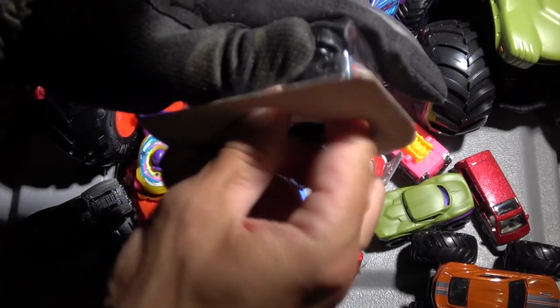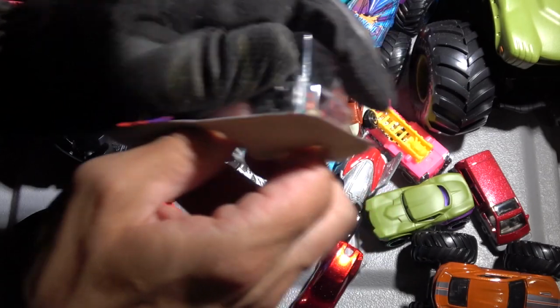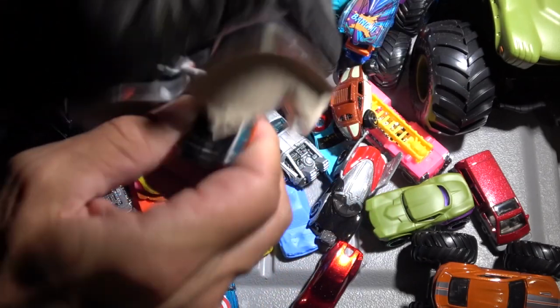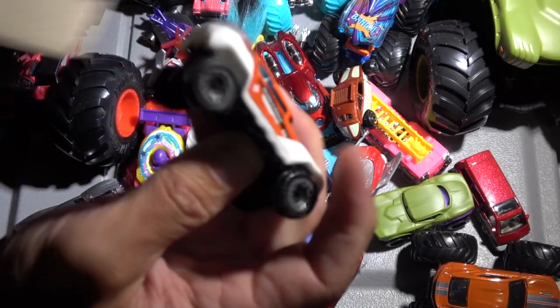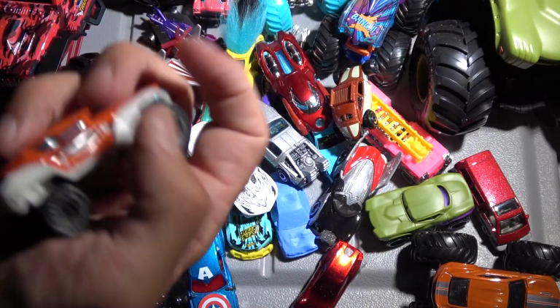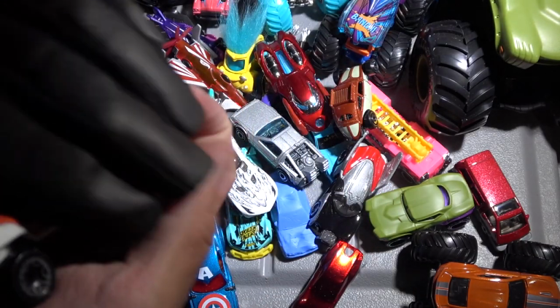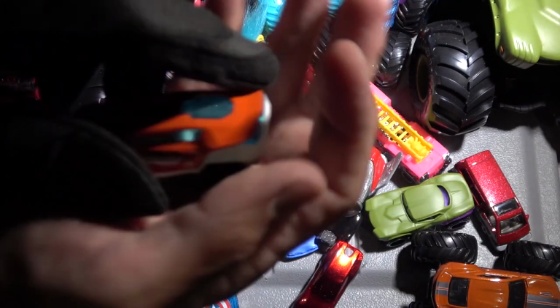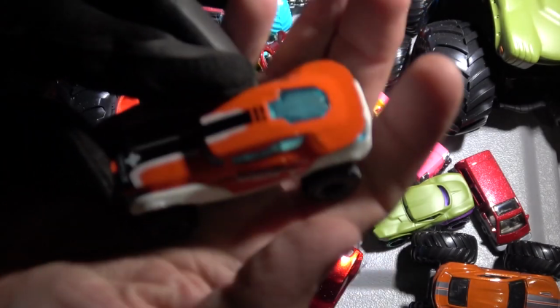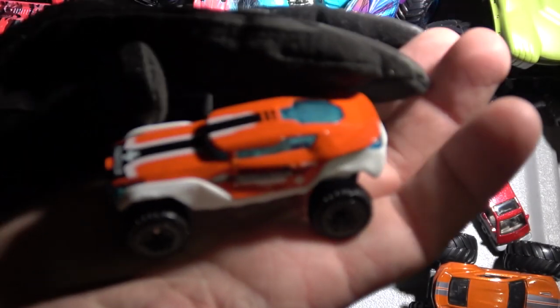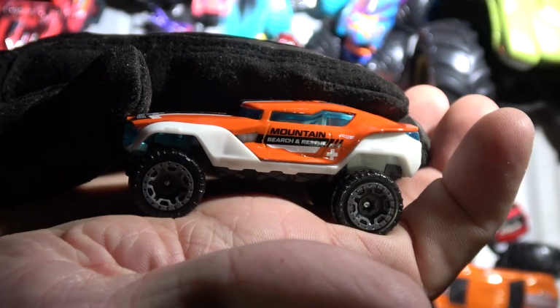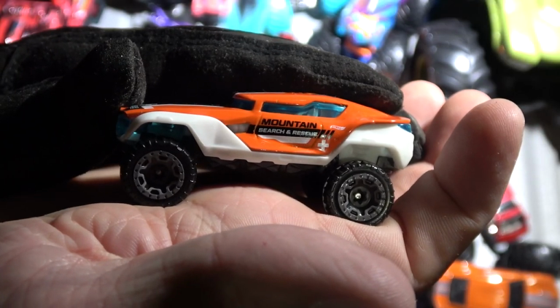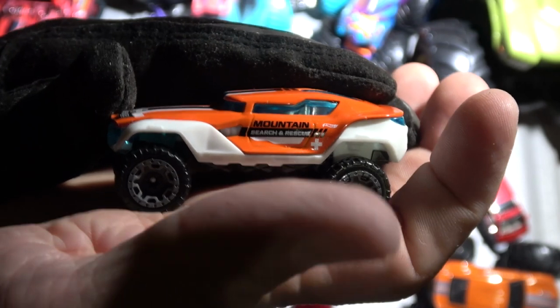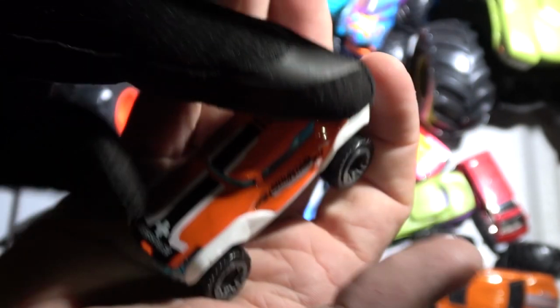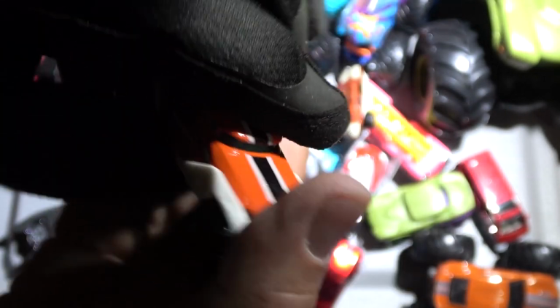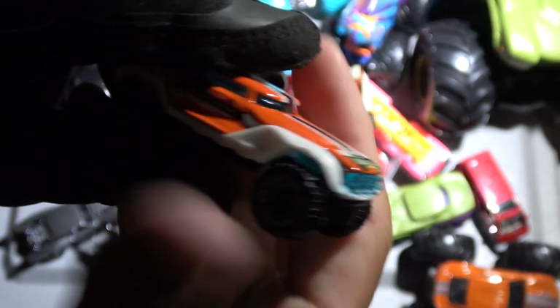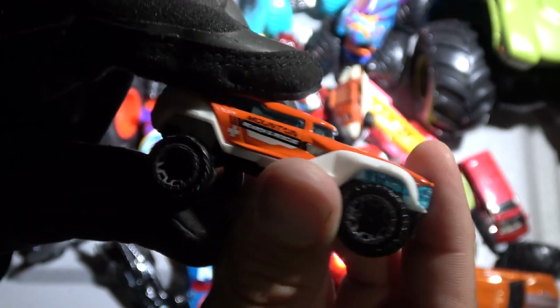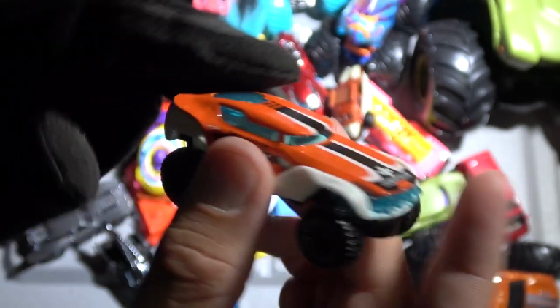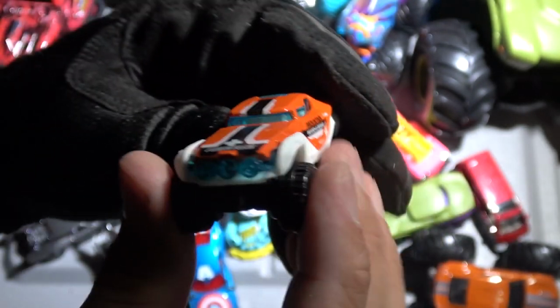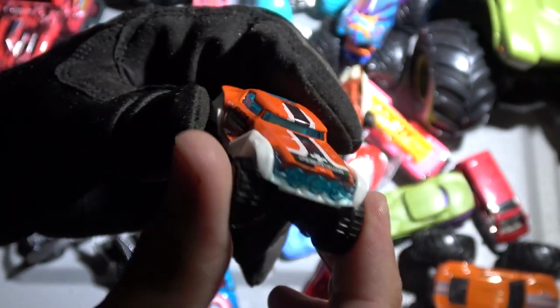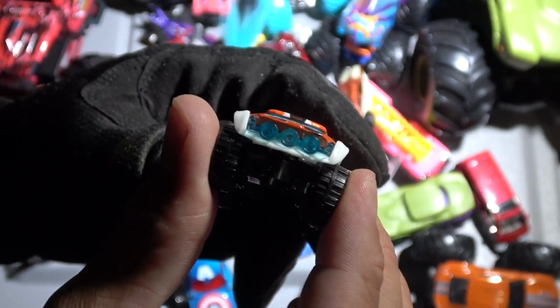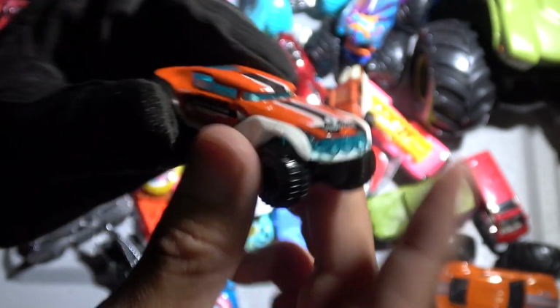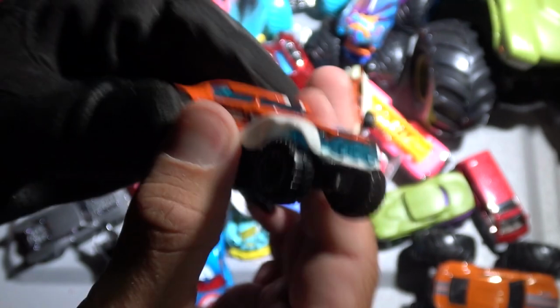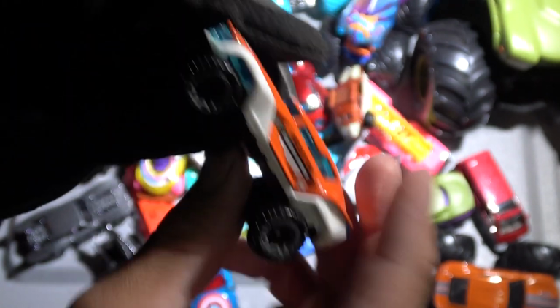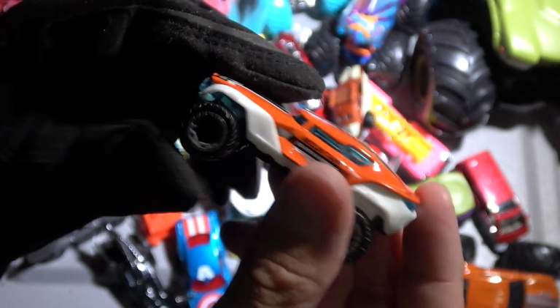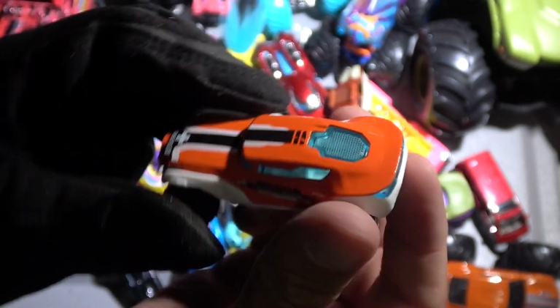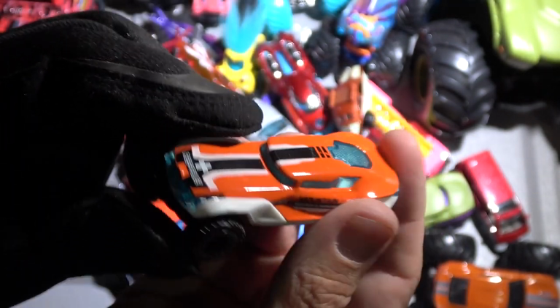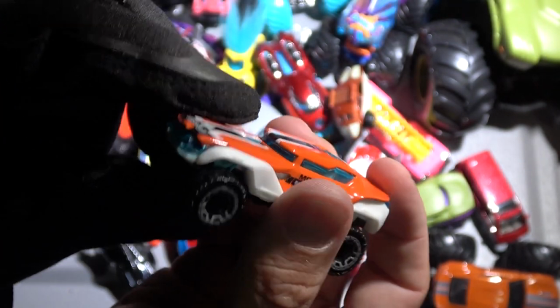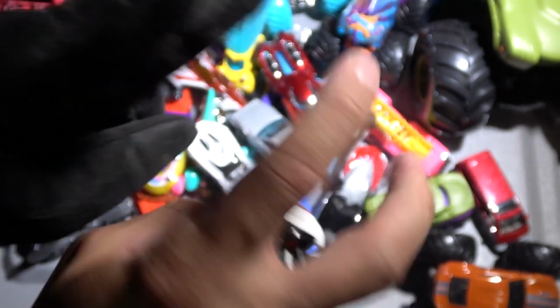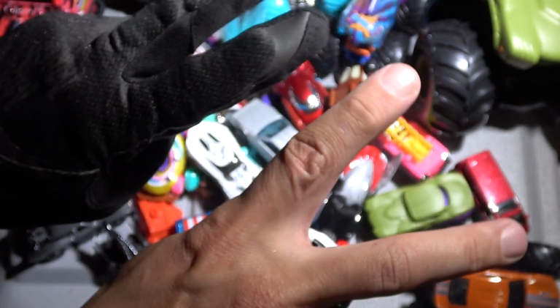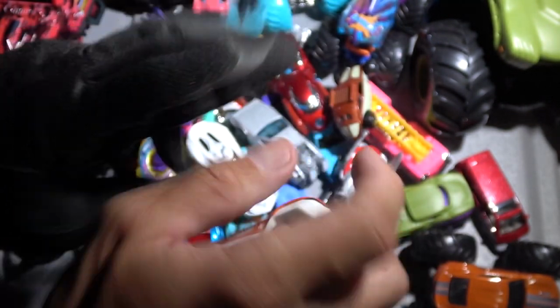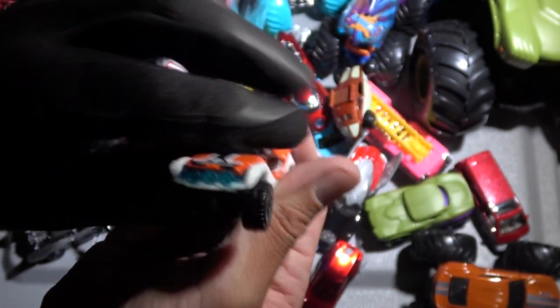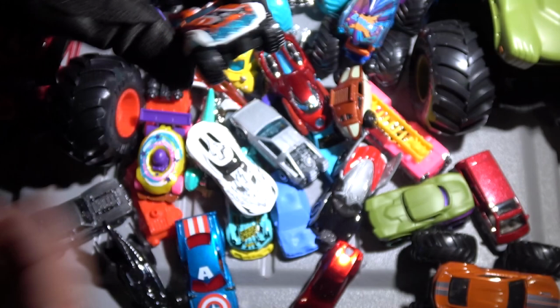This one right here is called a Hyper Rocker — yep, a Hyper Rocker. Part of the Hot Wheels Rescue Series. It says Mountain Search and Rescue there. So they're driving around rescuing snowboarders and skiers, people who are in survival situations.